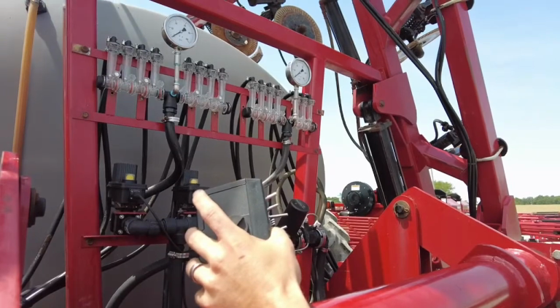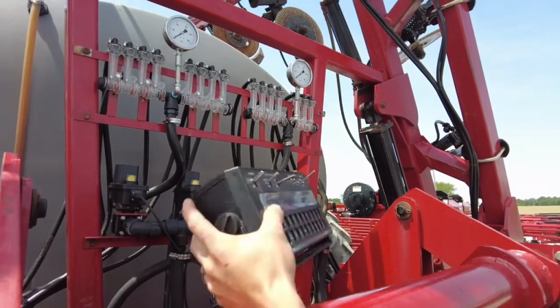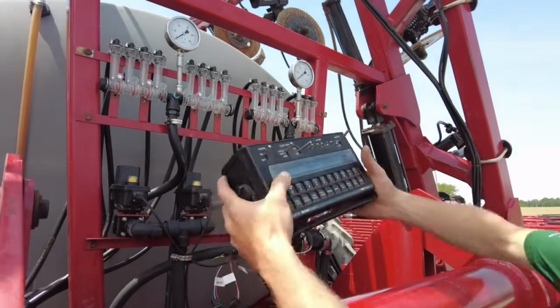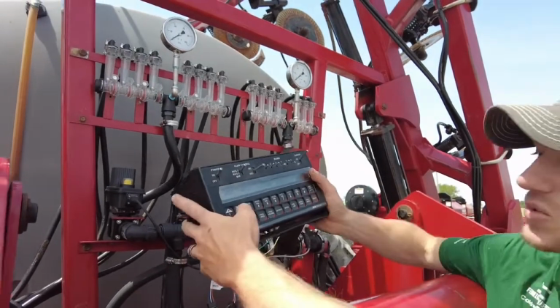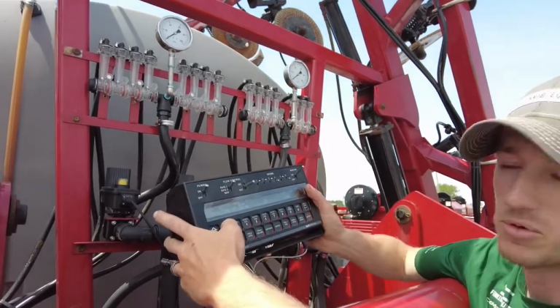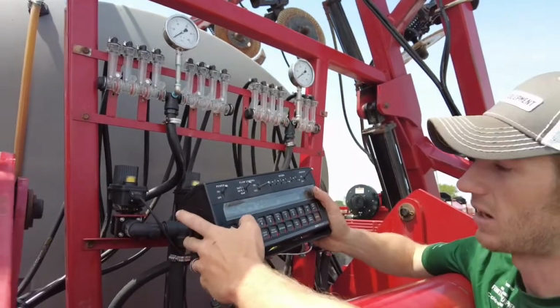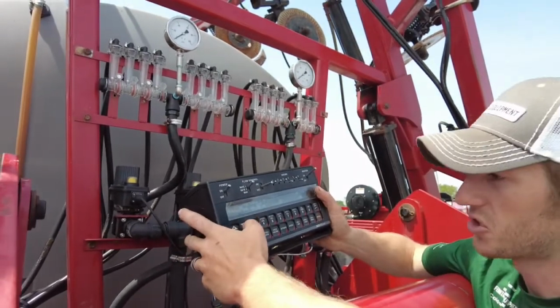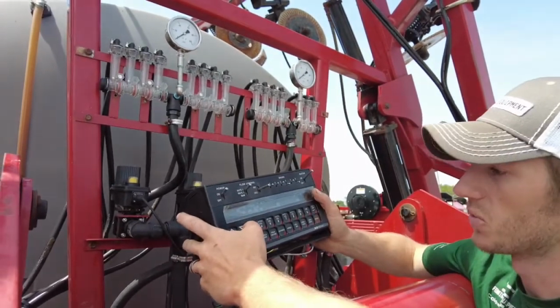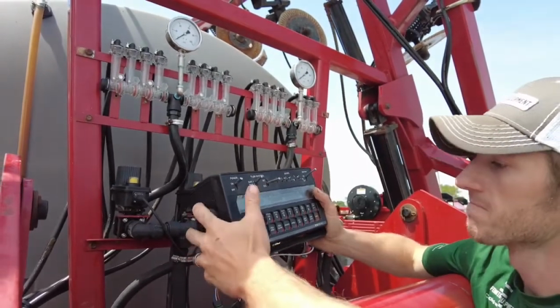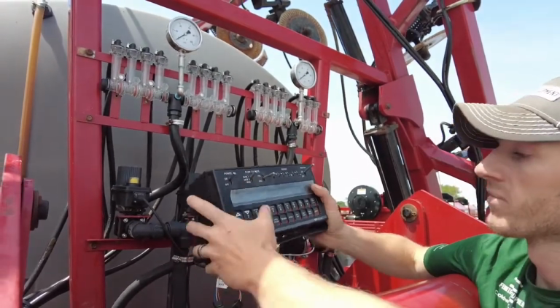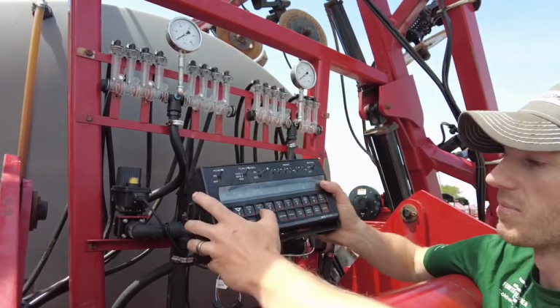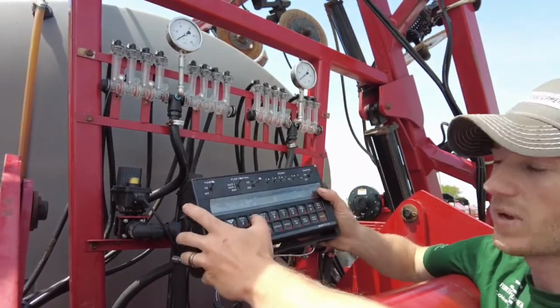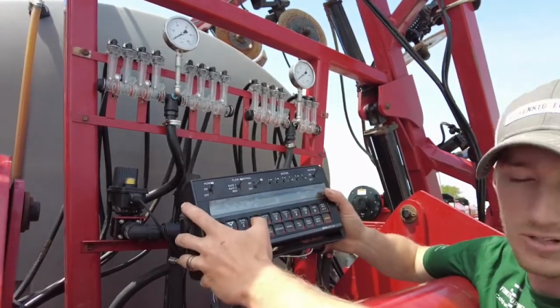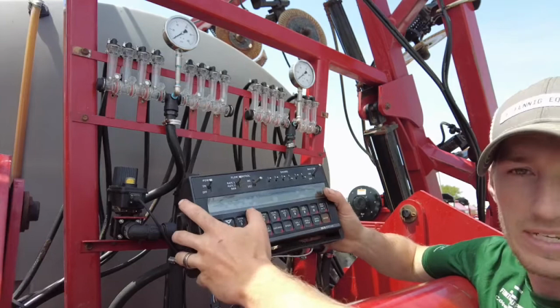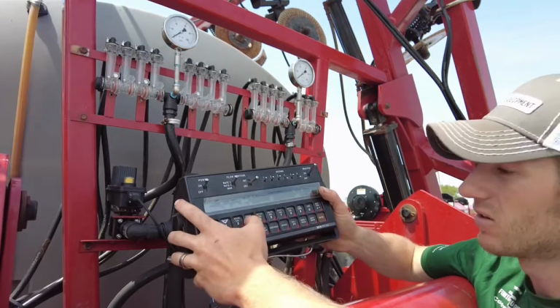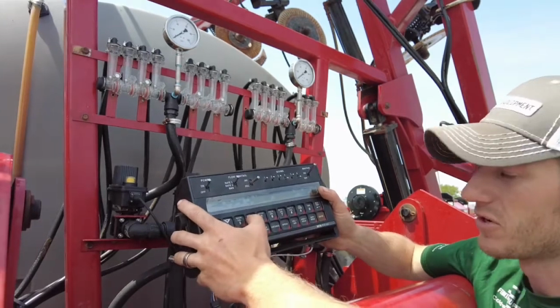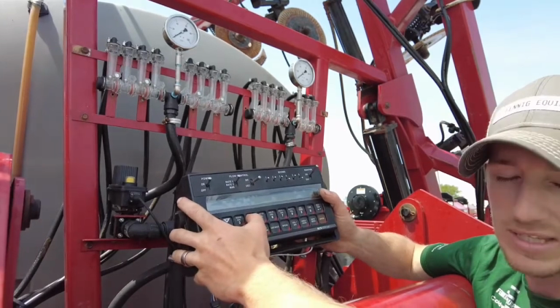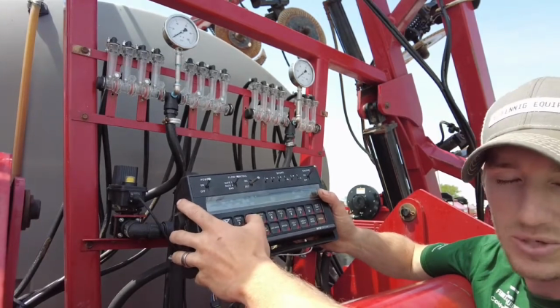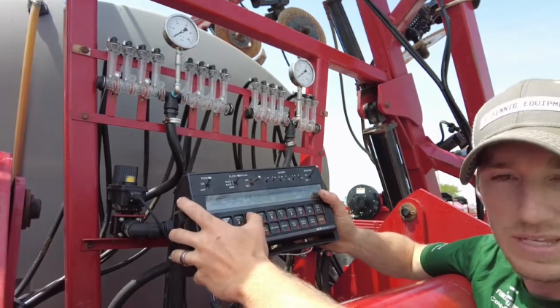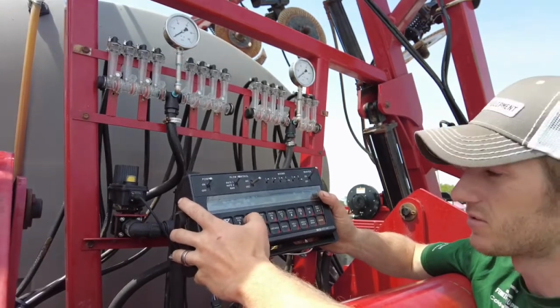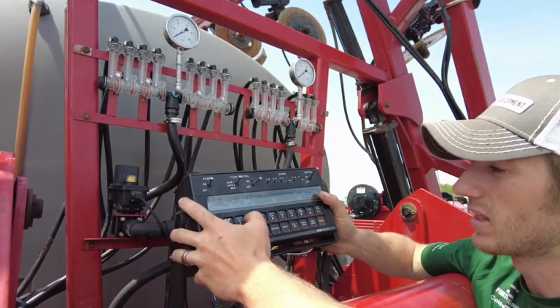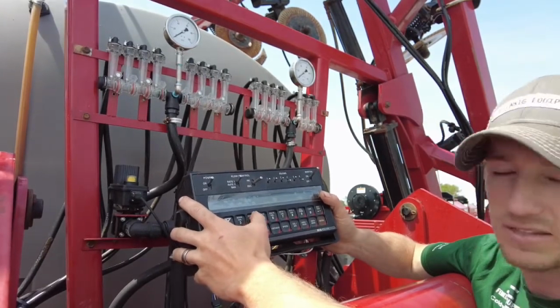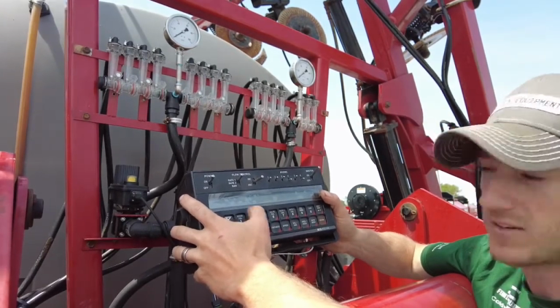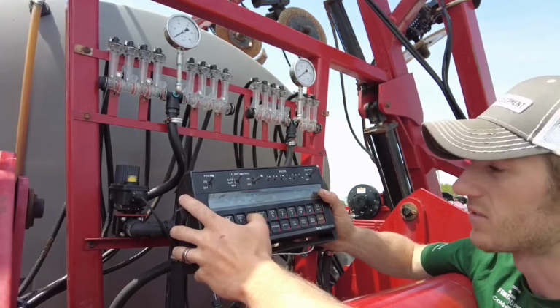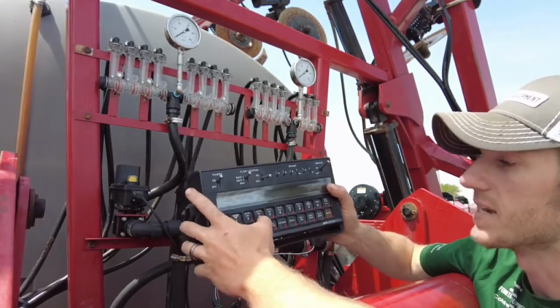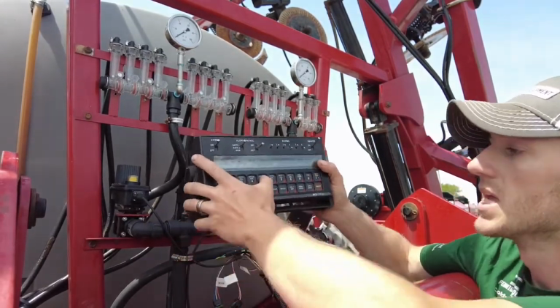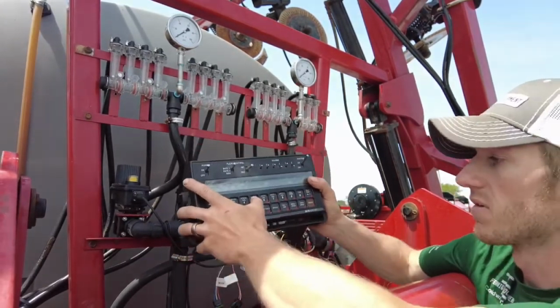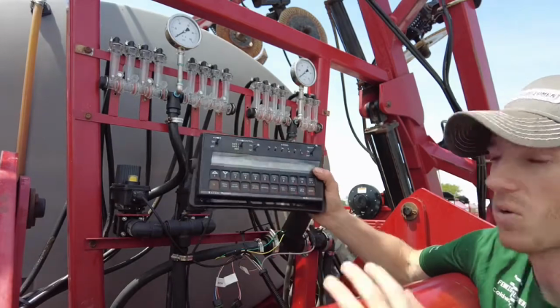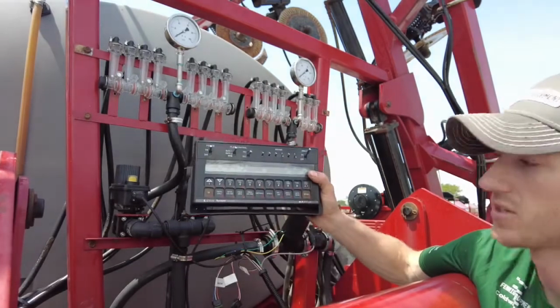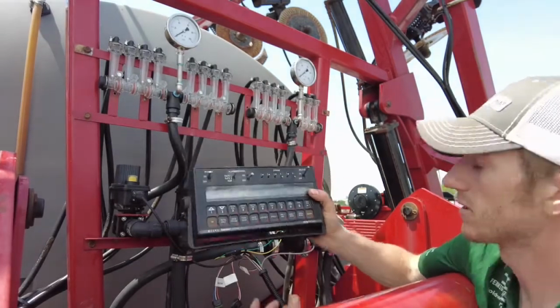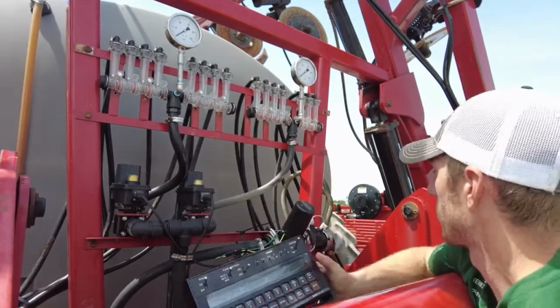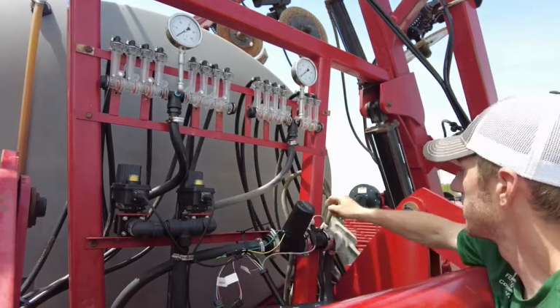From there we enter our speed cal. If you're using the Astro speed sensor that we like, it's 783. From there we get to the meter cal.